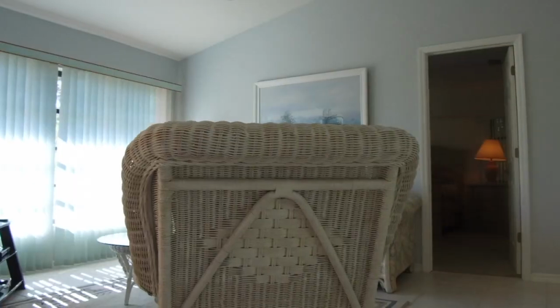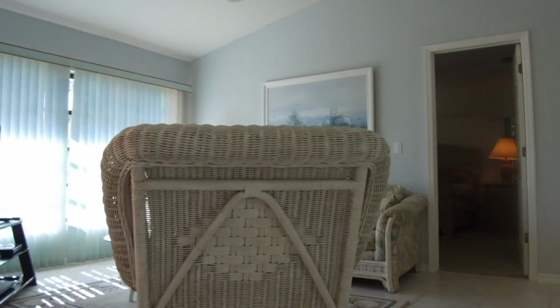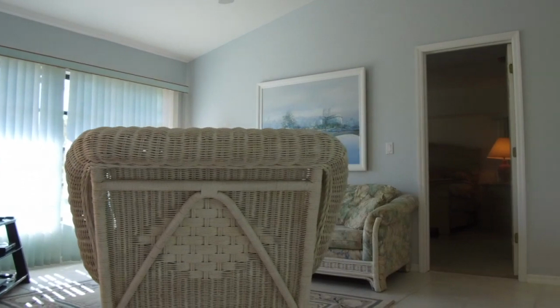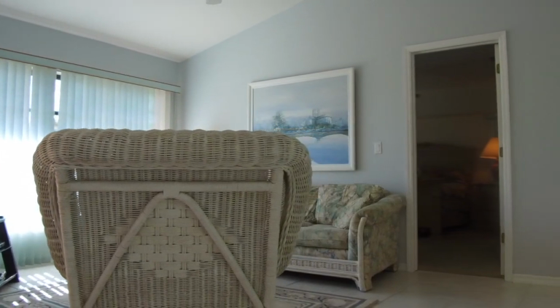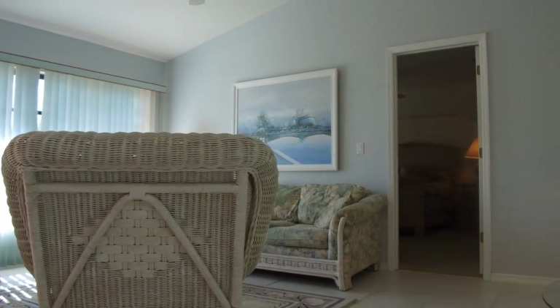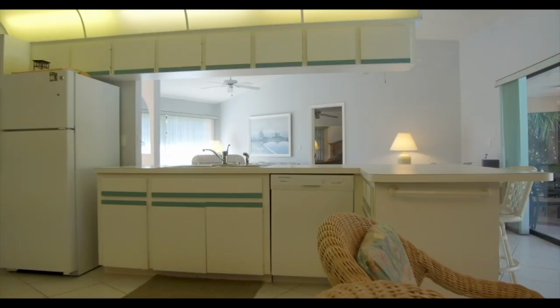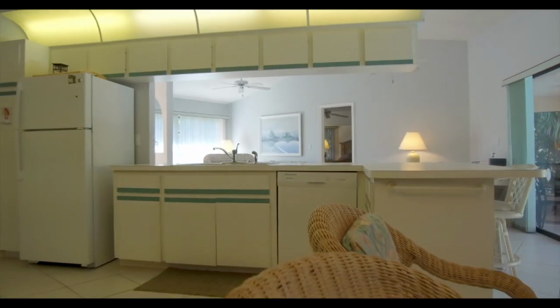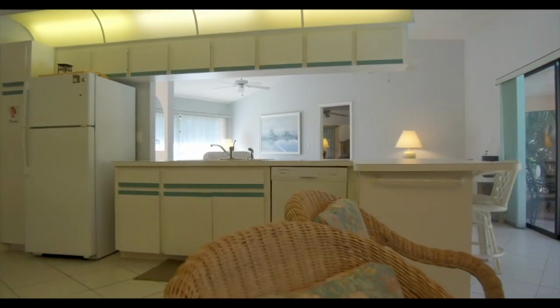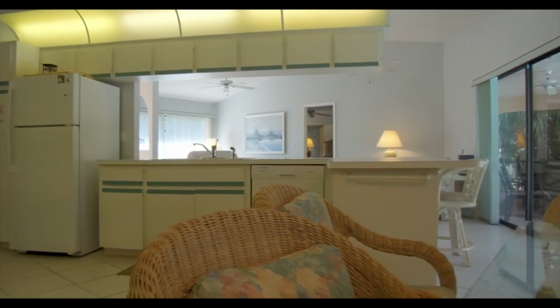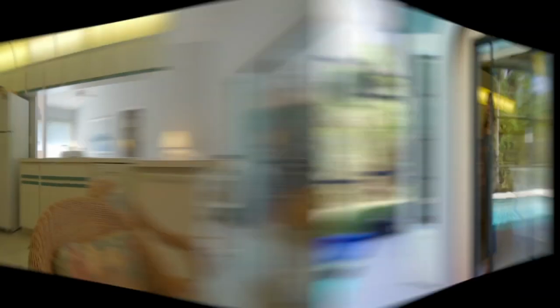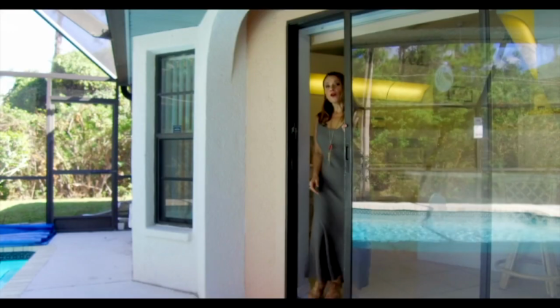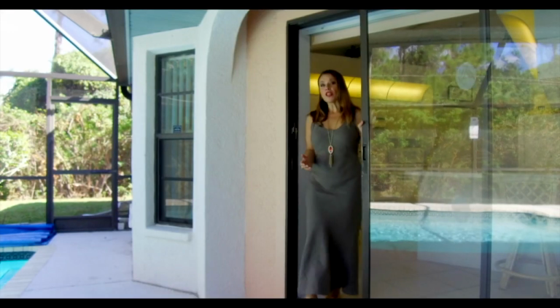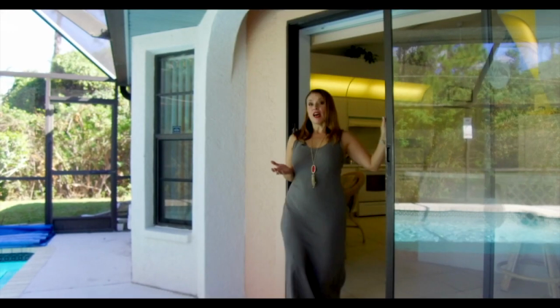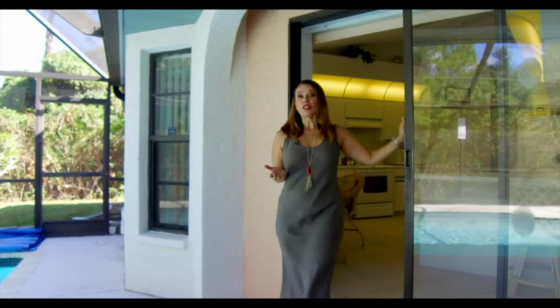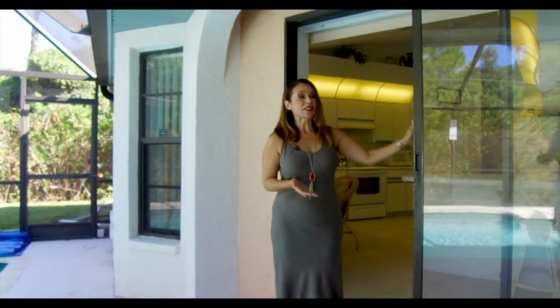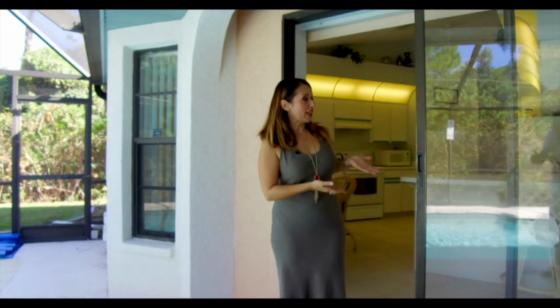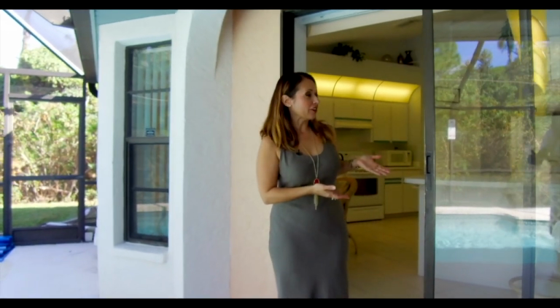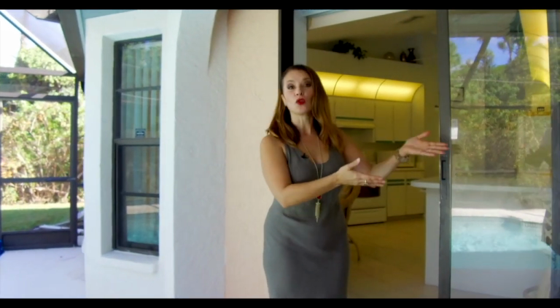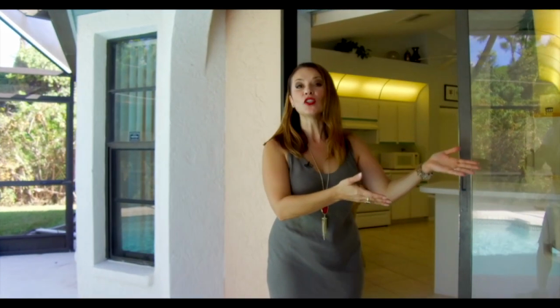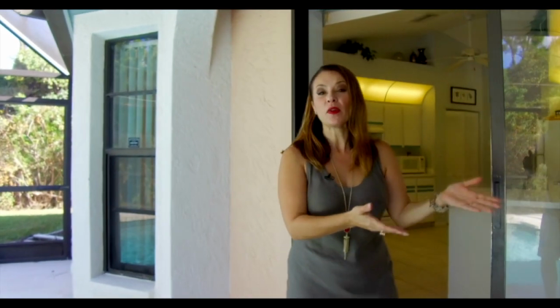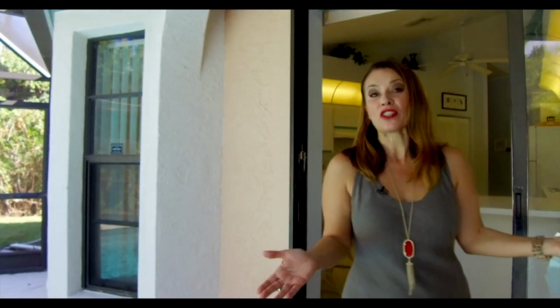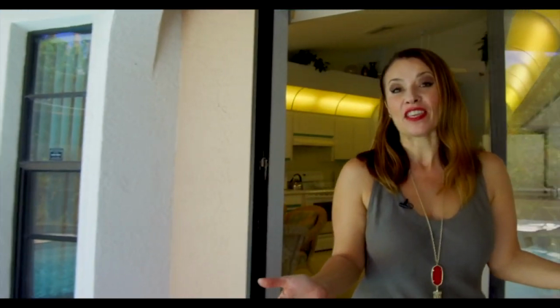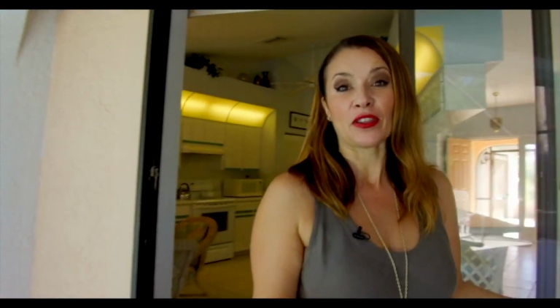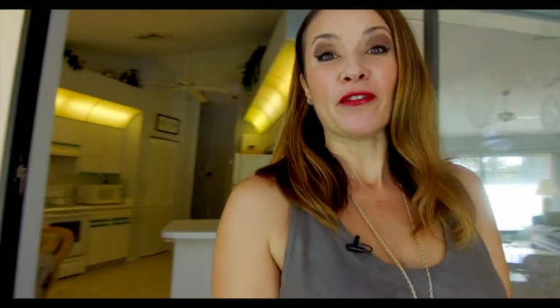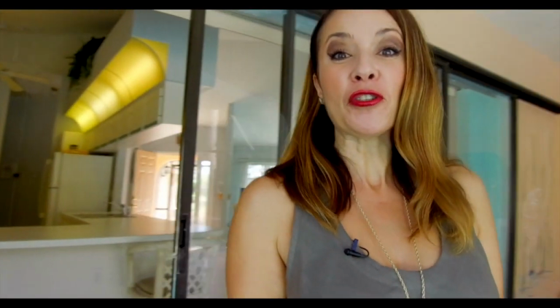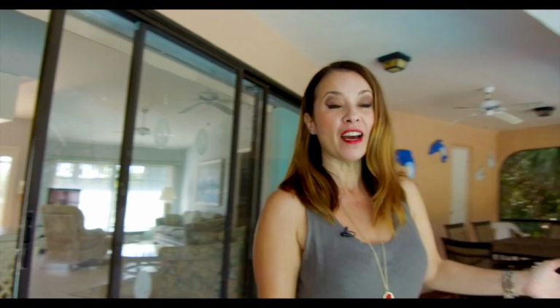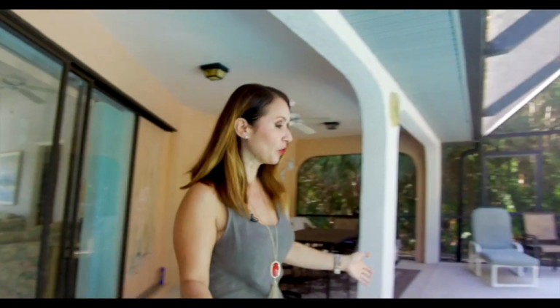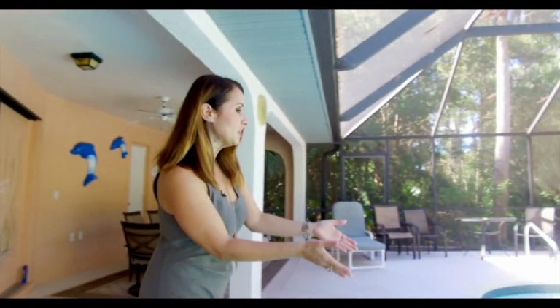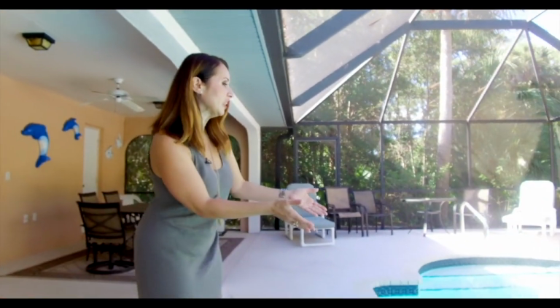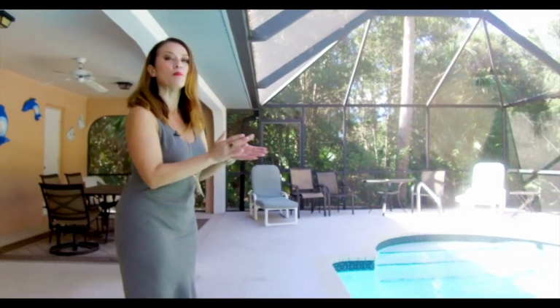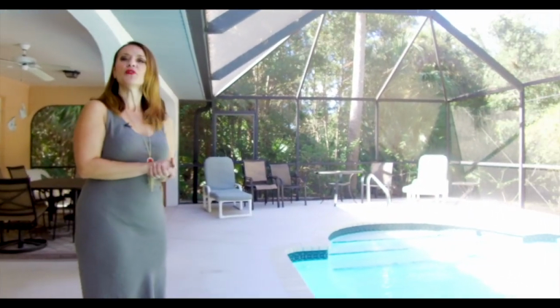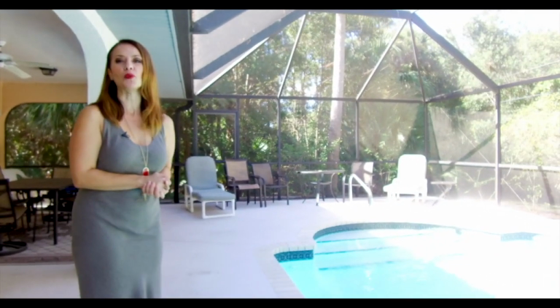The open floor plan makes the living, kitchen and dining areas the center of the home. The focal point of this house really is the sliding glass door. When fully open there is nothing getting in the way of your enjoyment of the crystal clear beautiful pool.